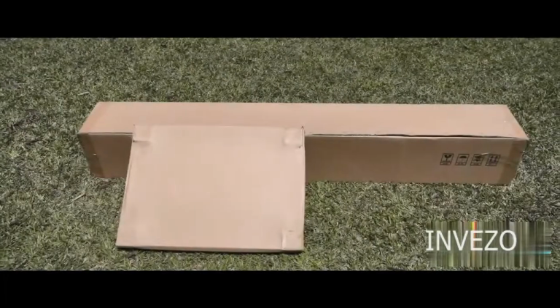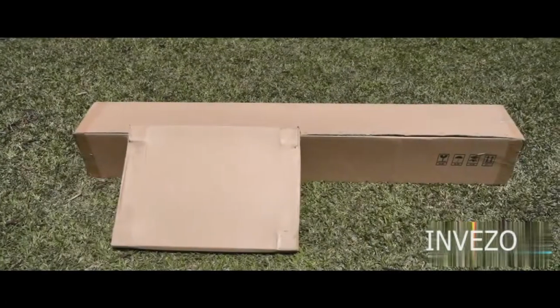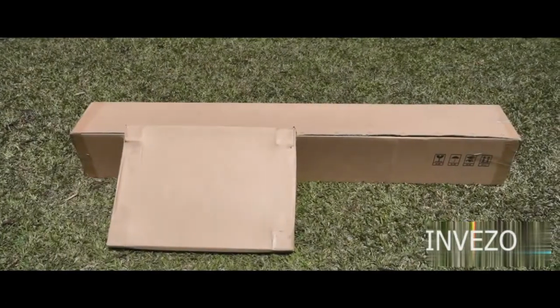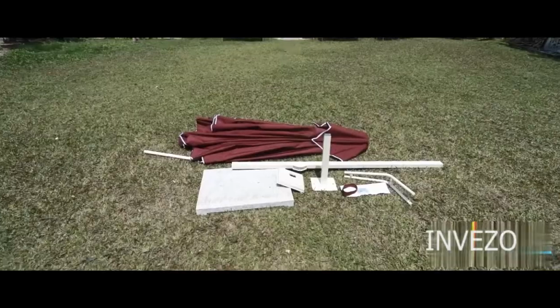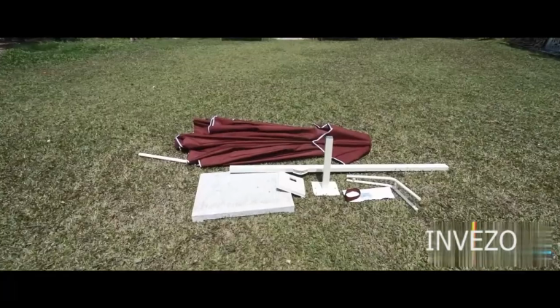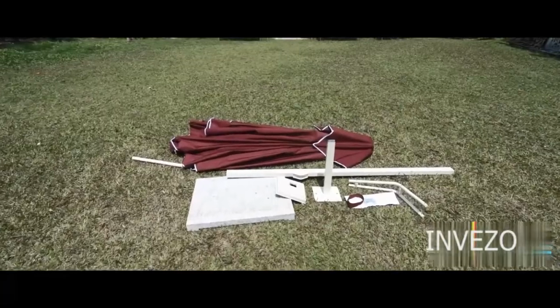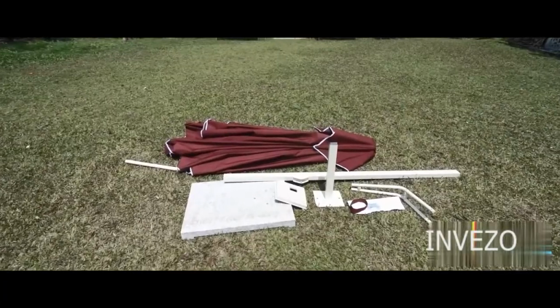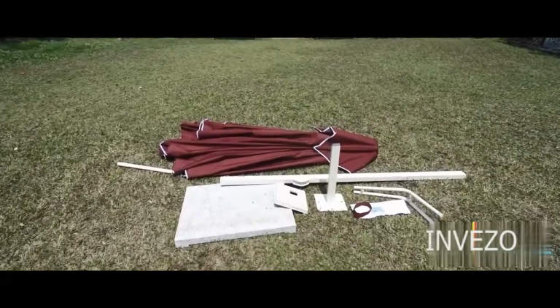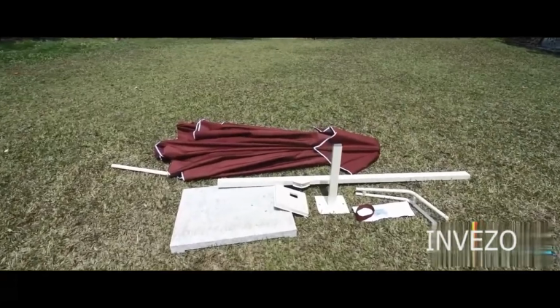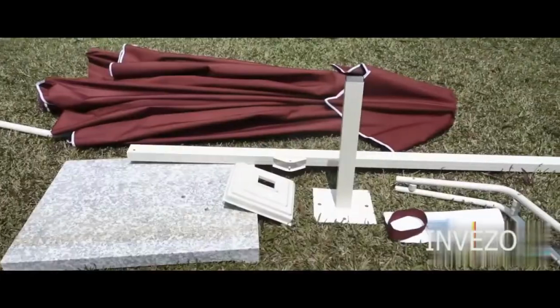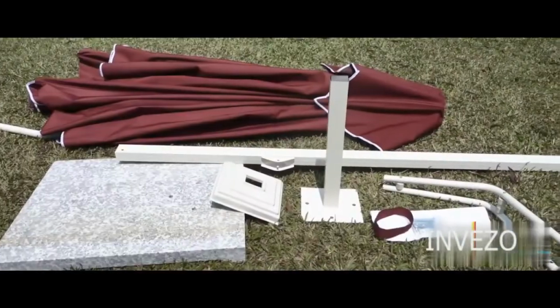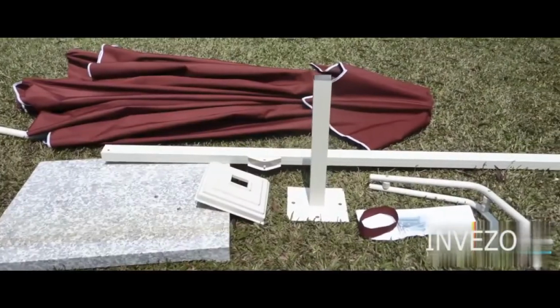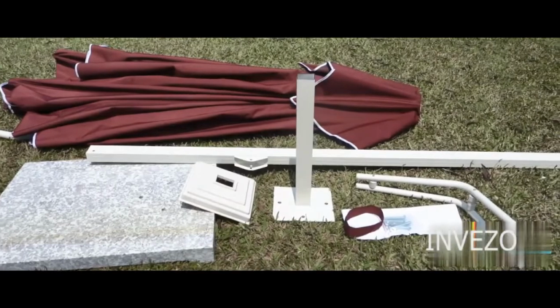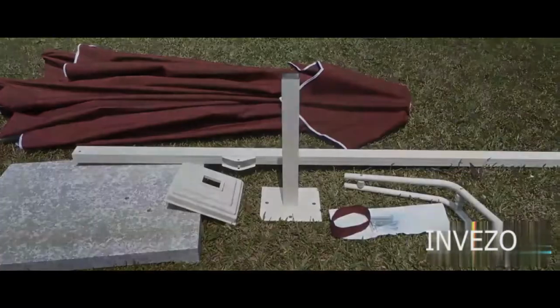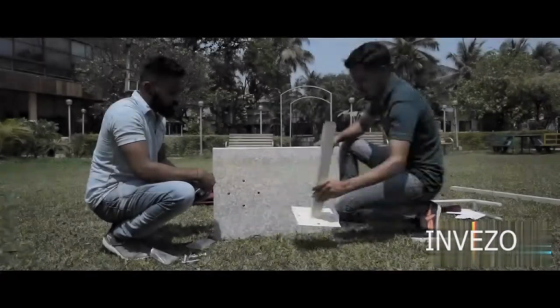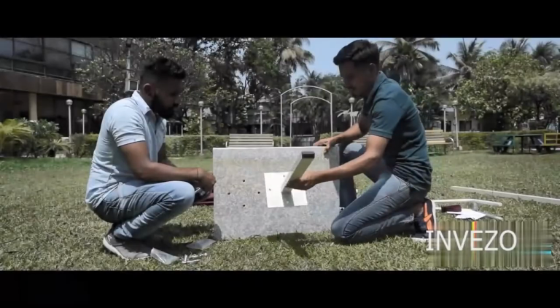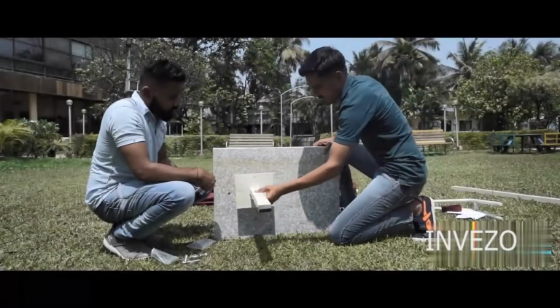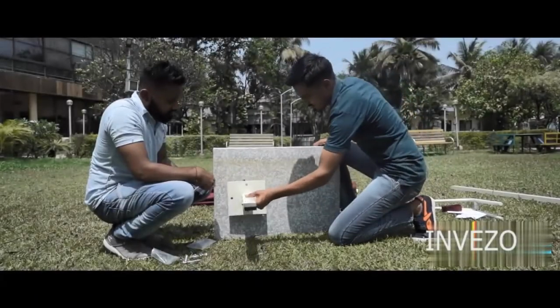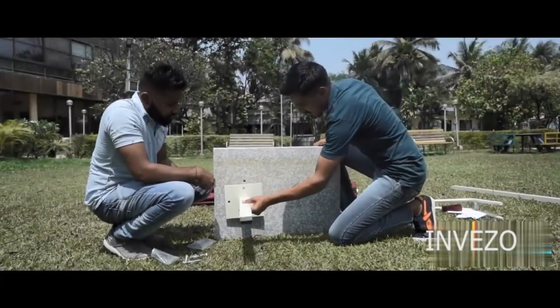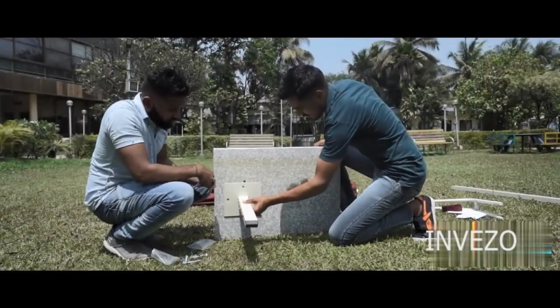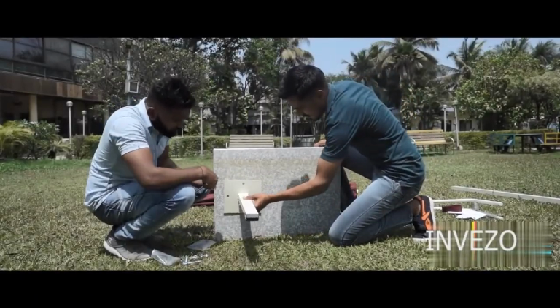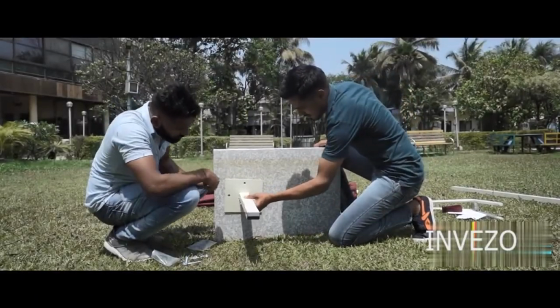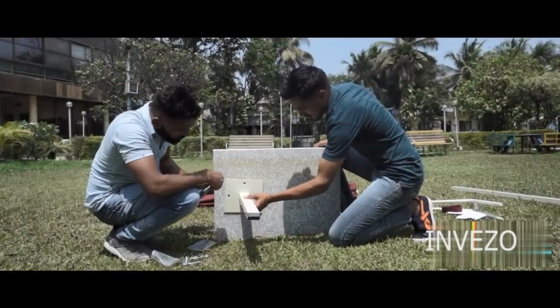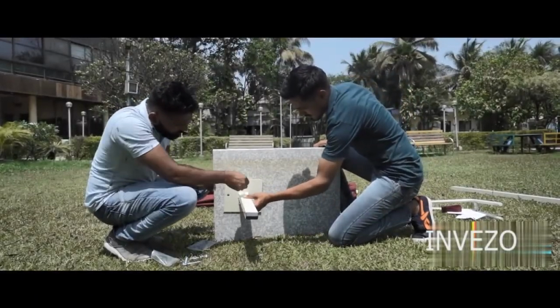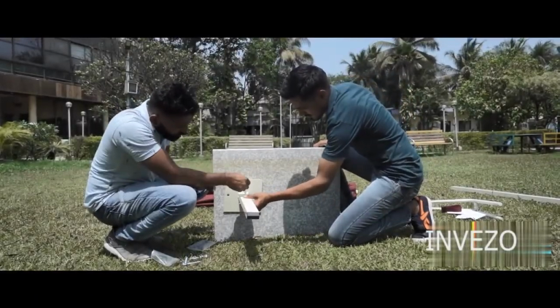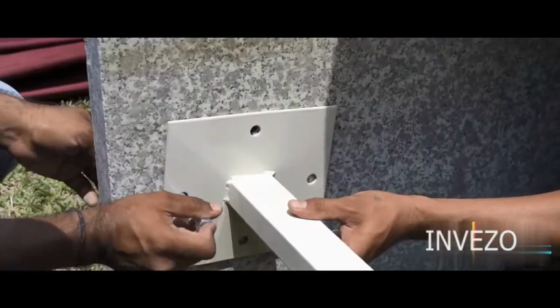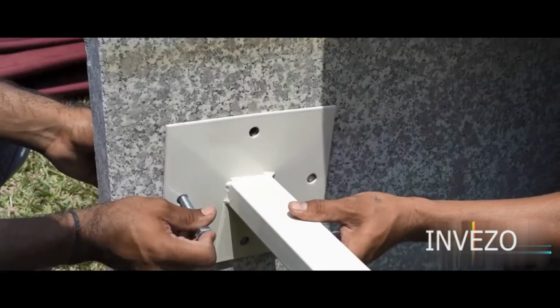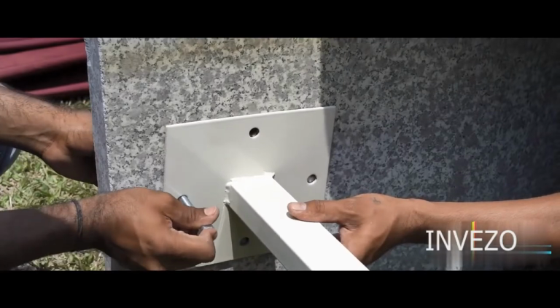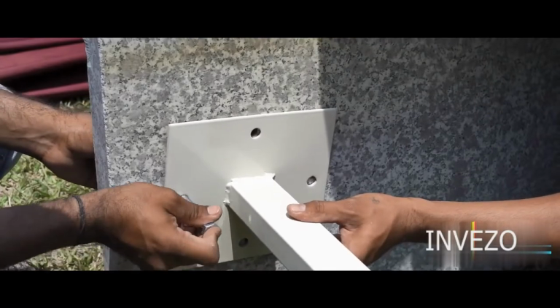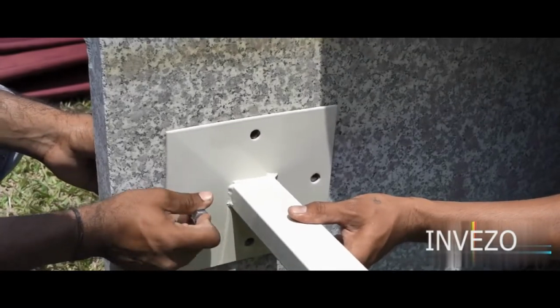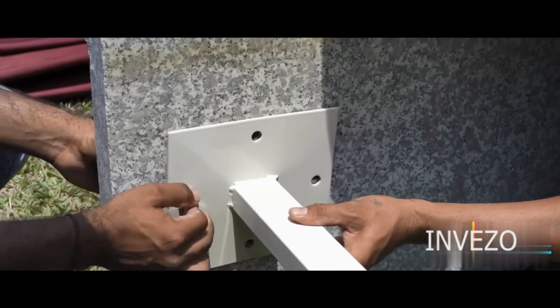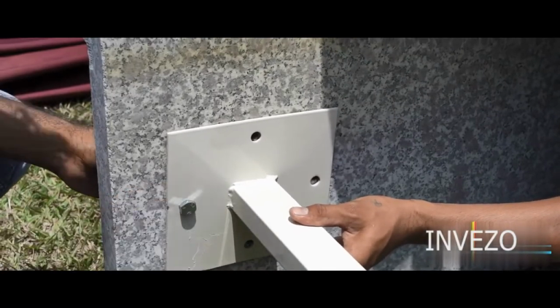Hey guys, welcome to Inviso's YouTube channel. Today we are going to learn how to install an aluminium side pole umbrella. The product comes in two packages: a 50 kg granite stone for the base with a bottom pipe or cap, and the second package is the umbrella with its components.